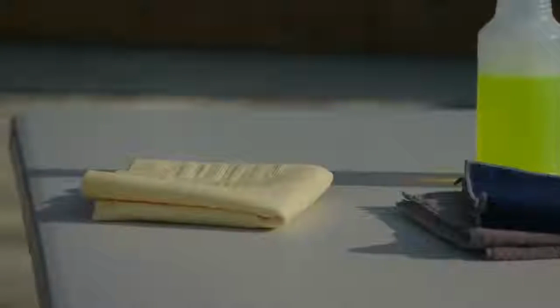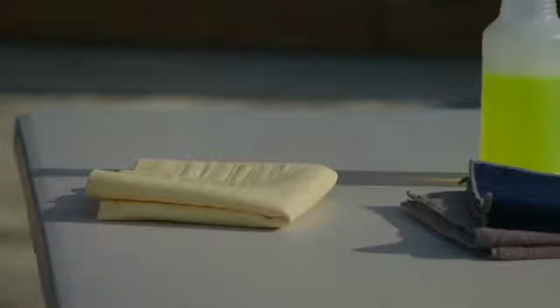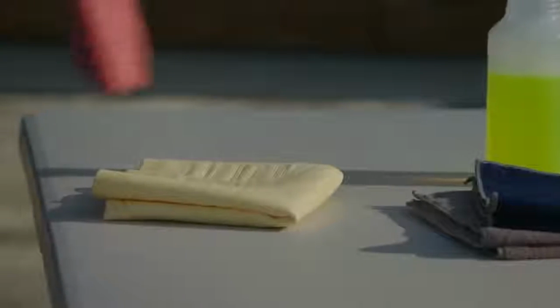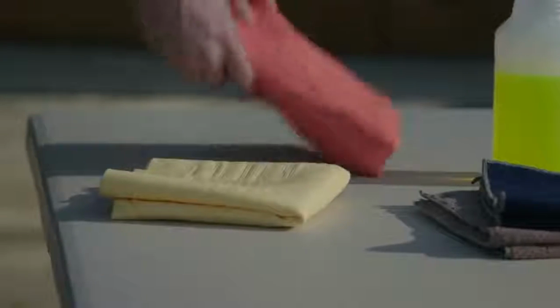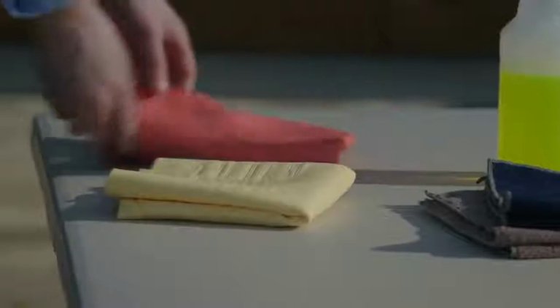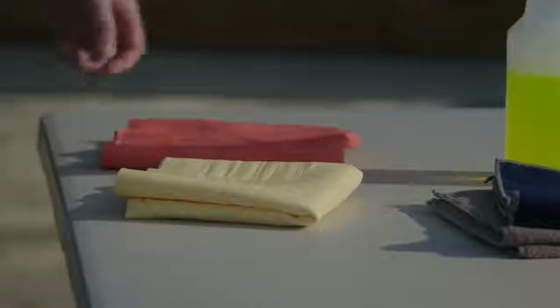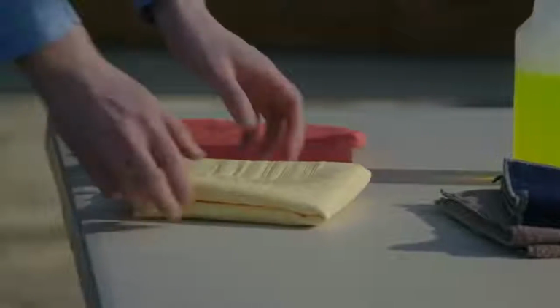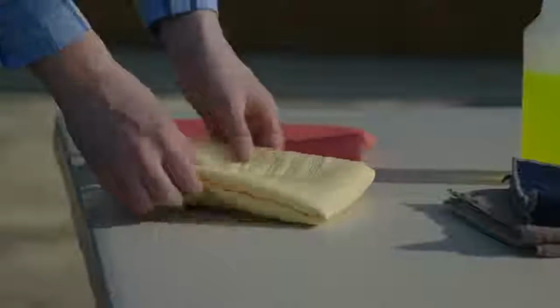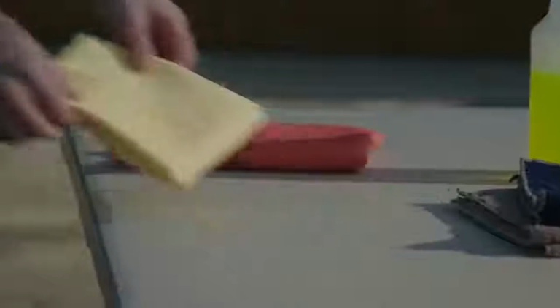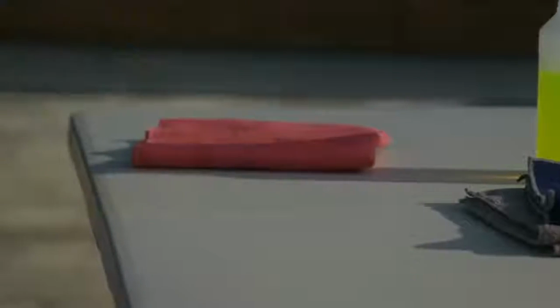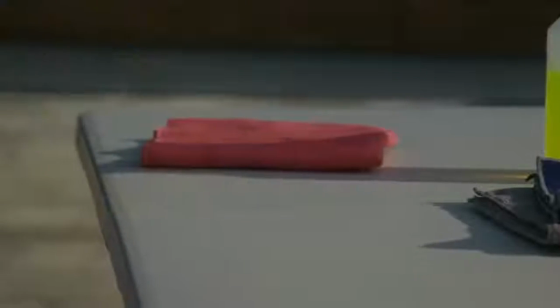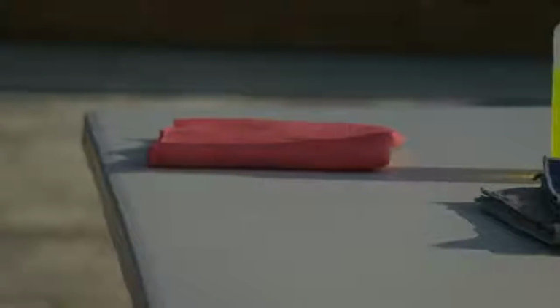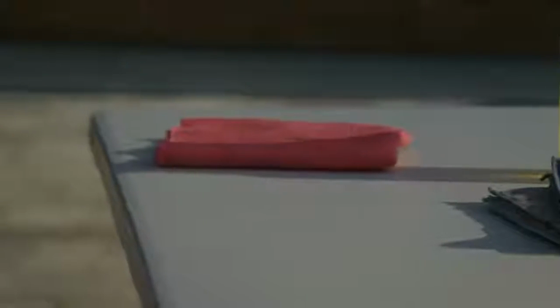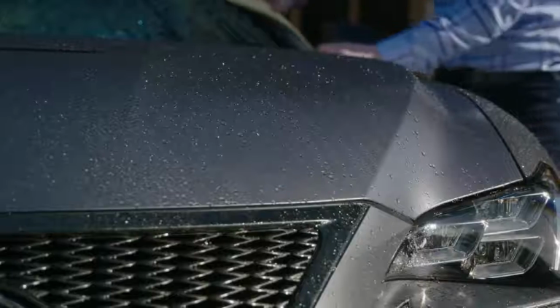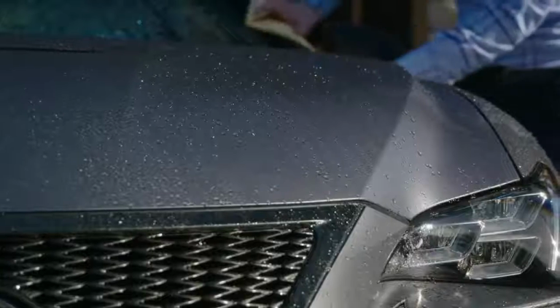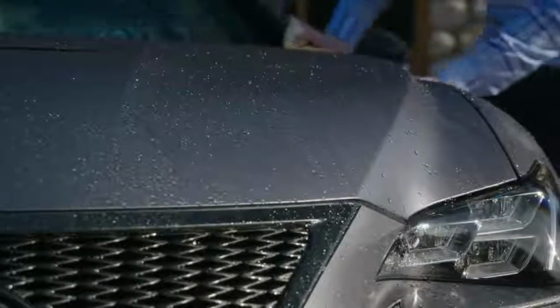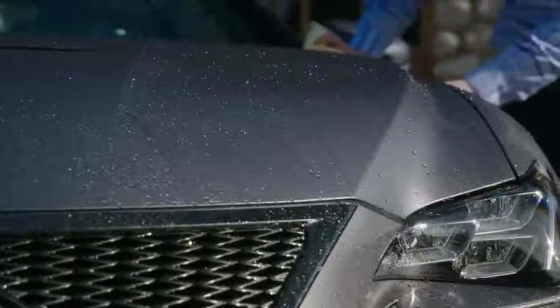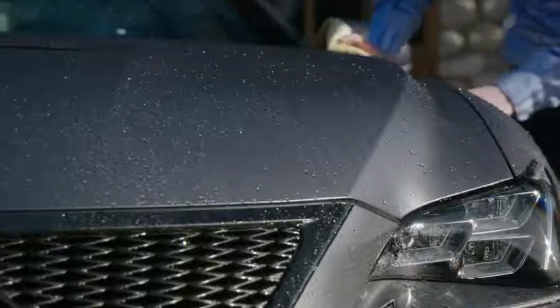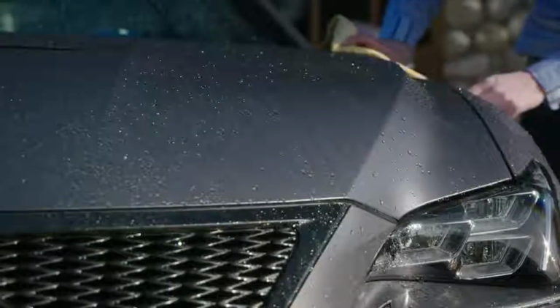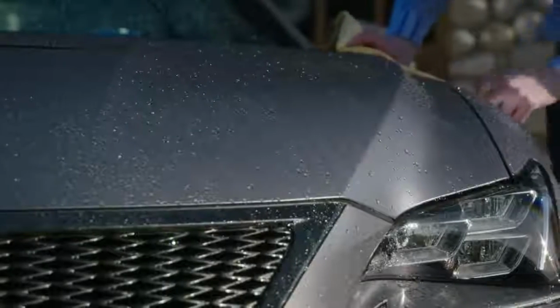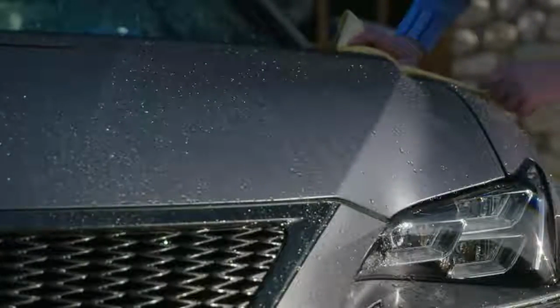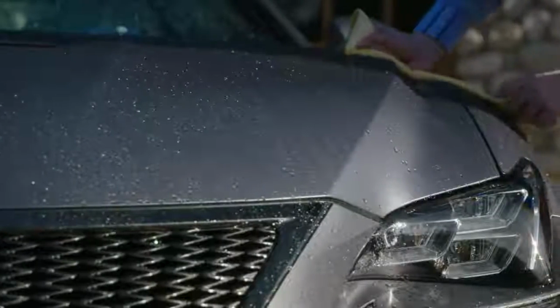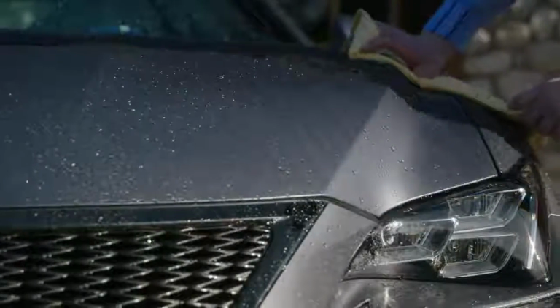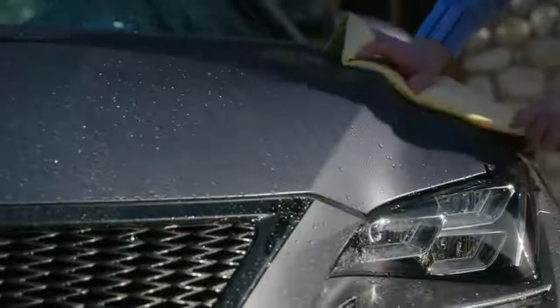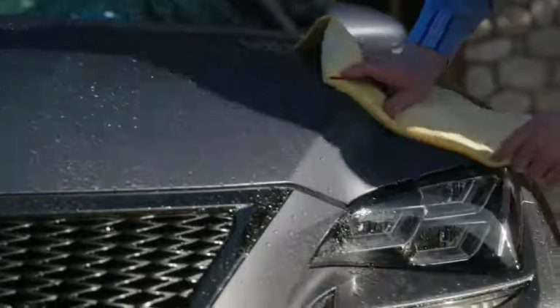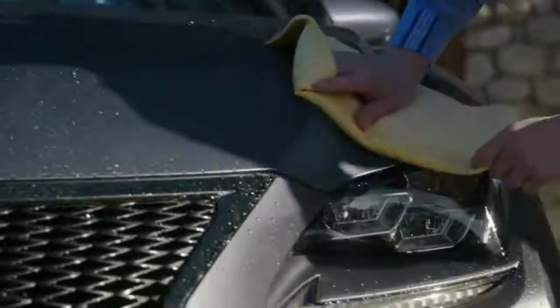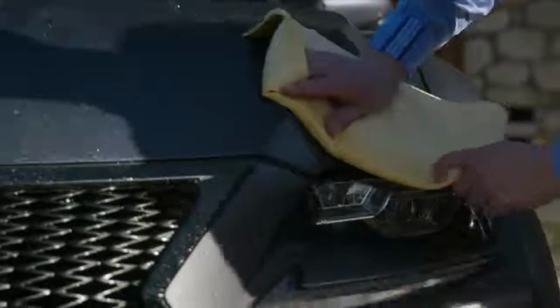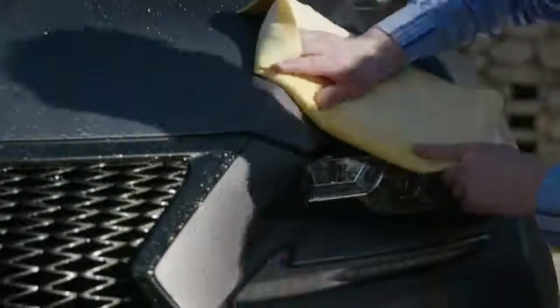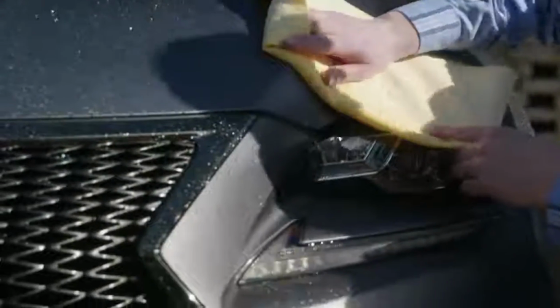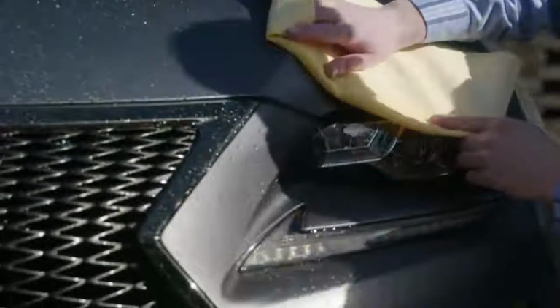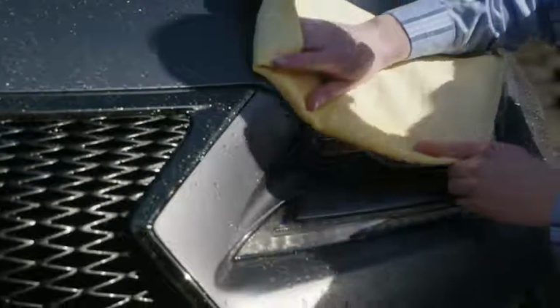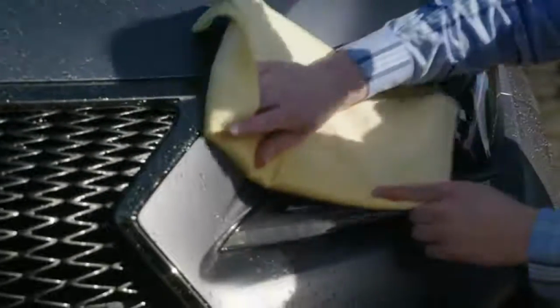Then use a different soft chamois cloth to dry the vehicle. Be sure to remove any standing water before it evaporates. And remember, do not rub.